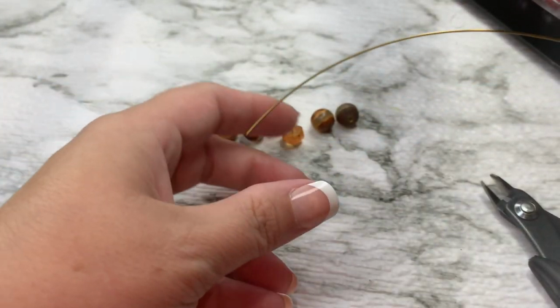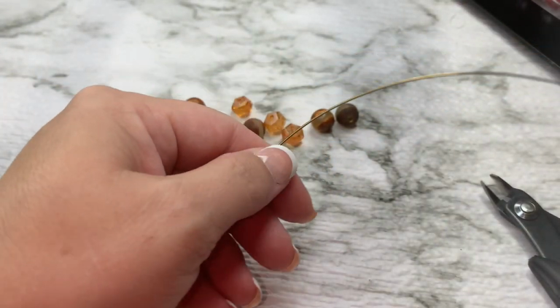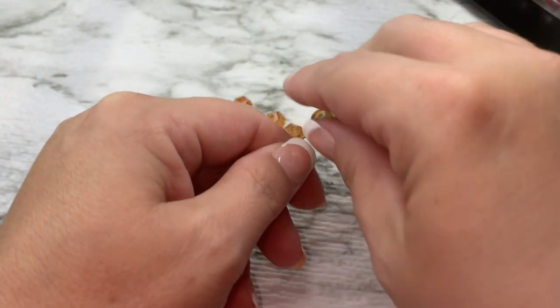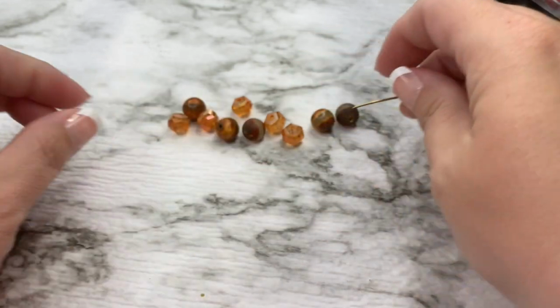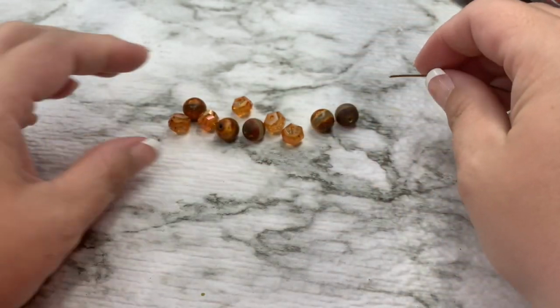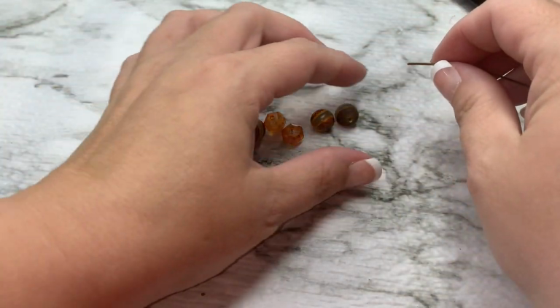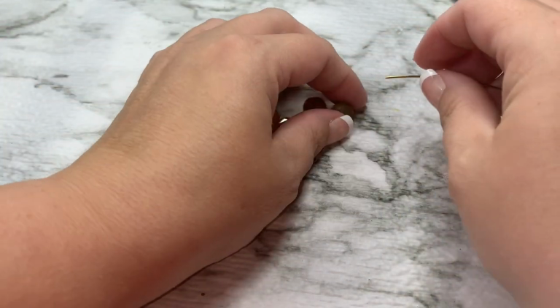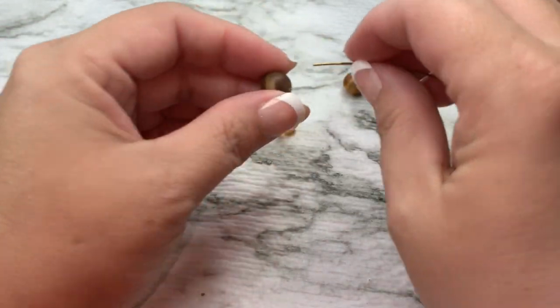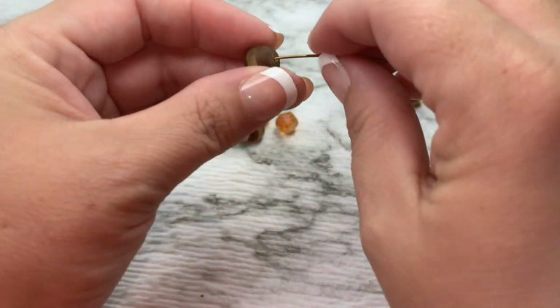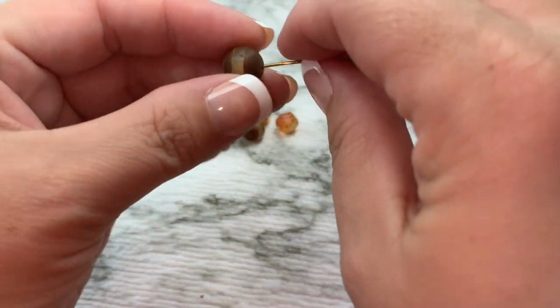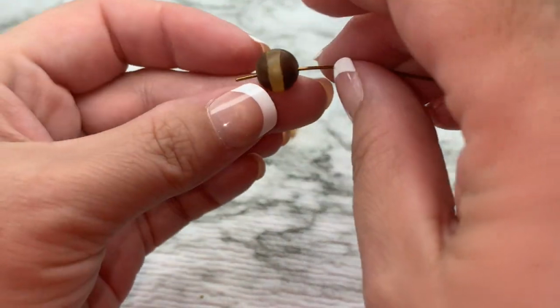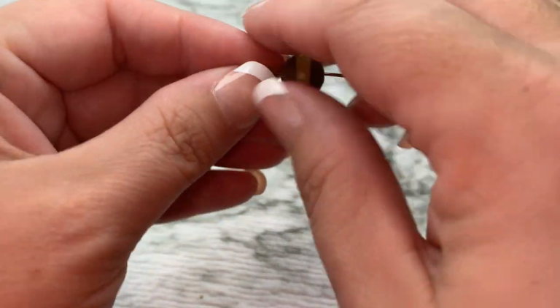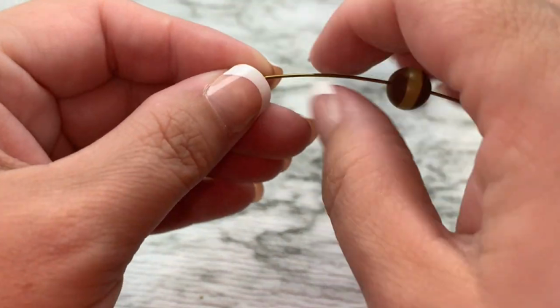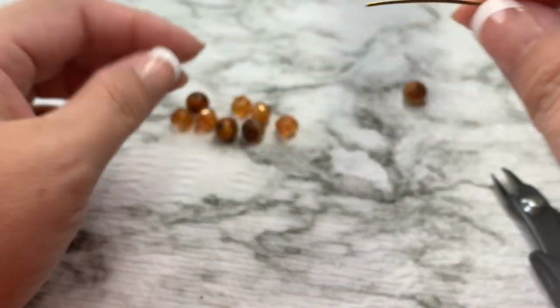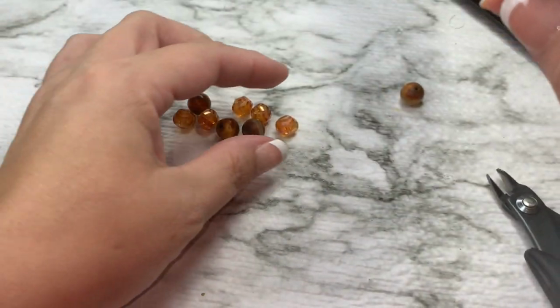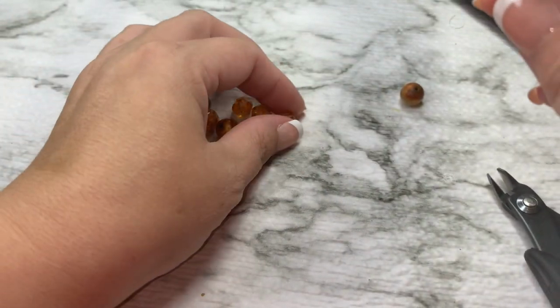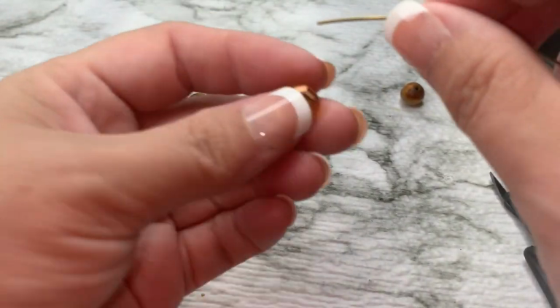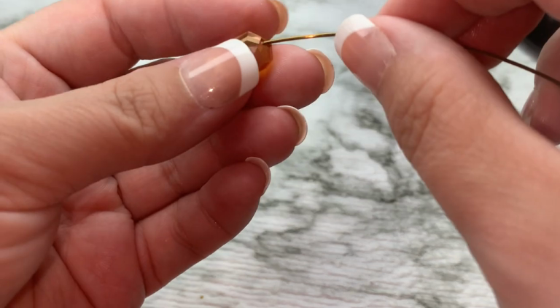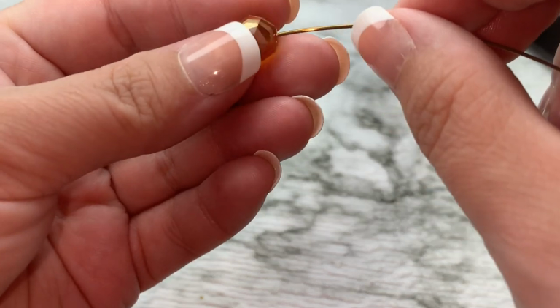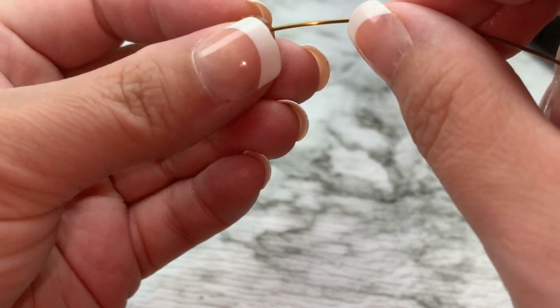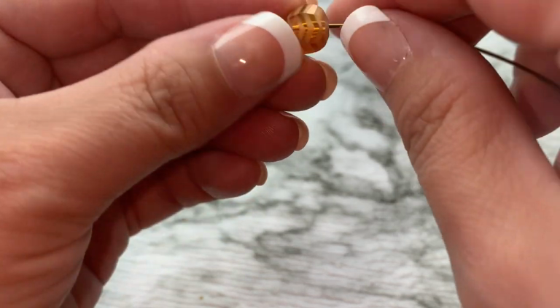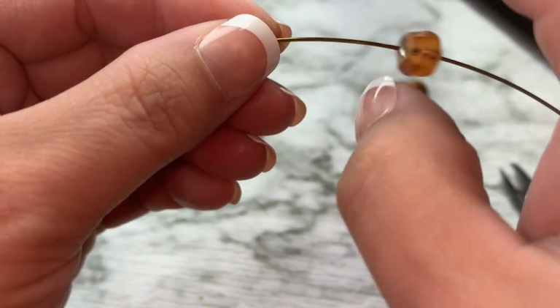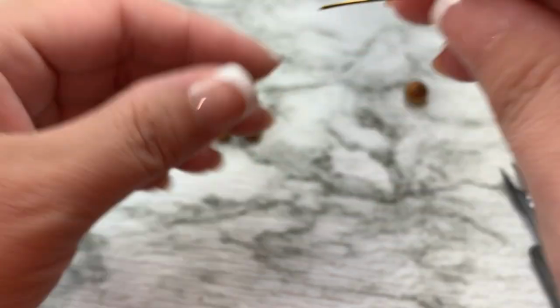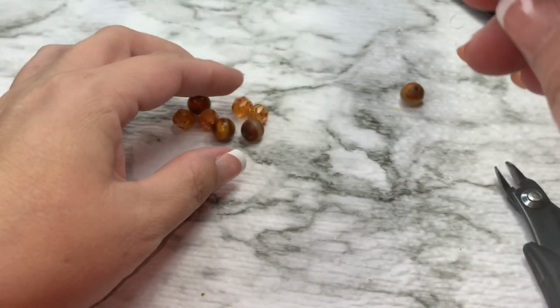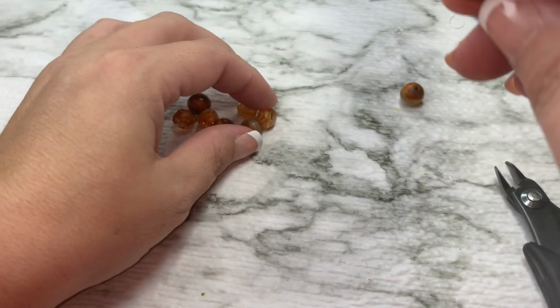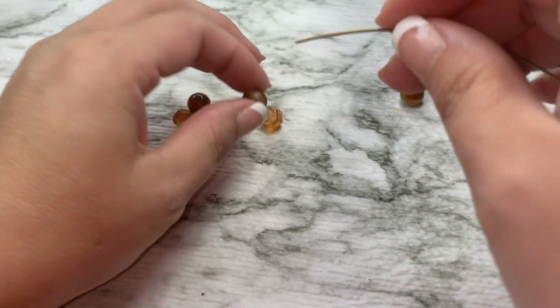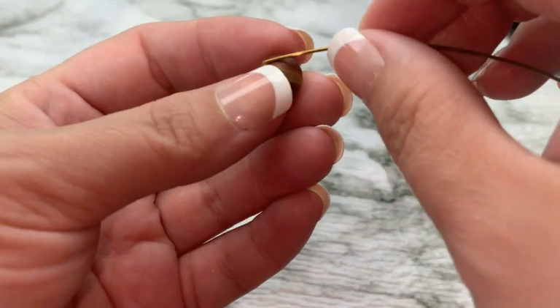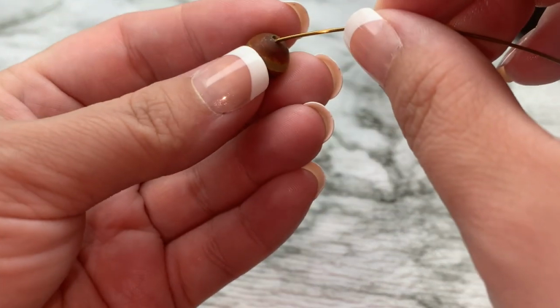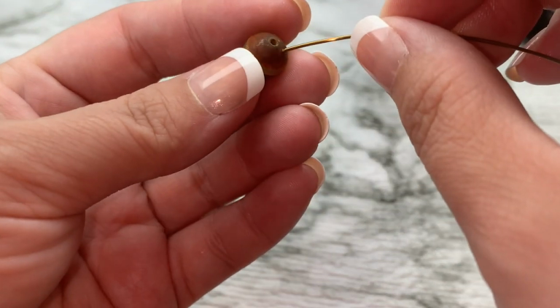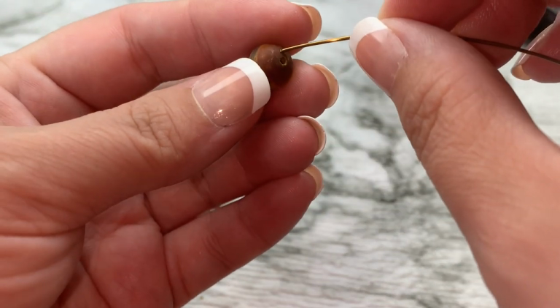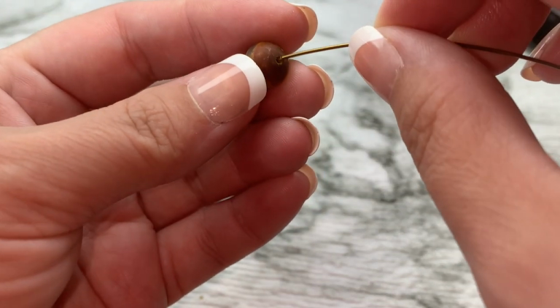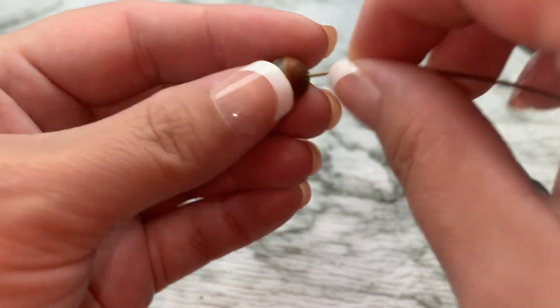We're going to put our beads on, starting with the Z beads. We're going to do one Z bead and one crystal, alternating them until we have them all on our wire.